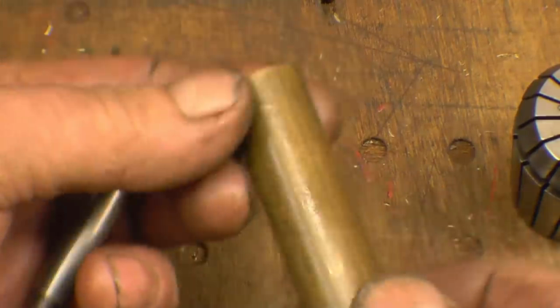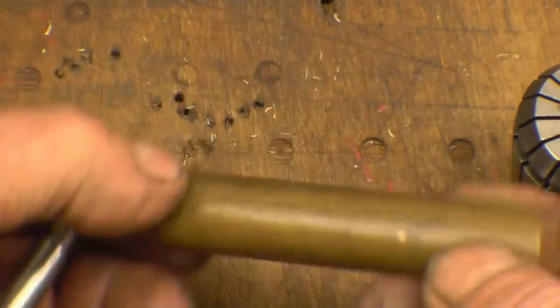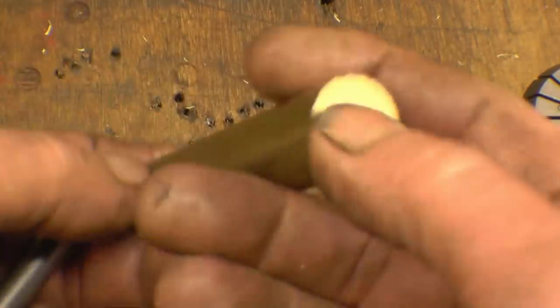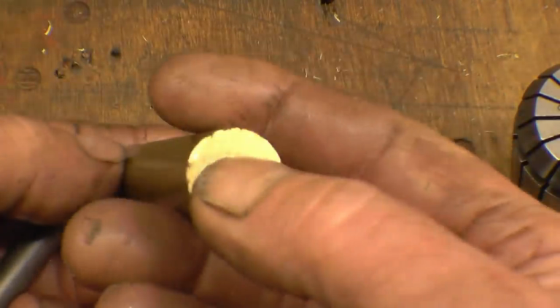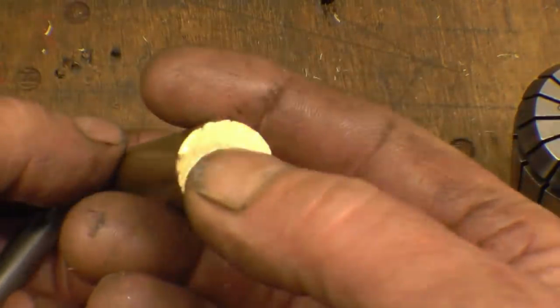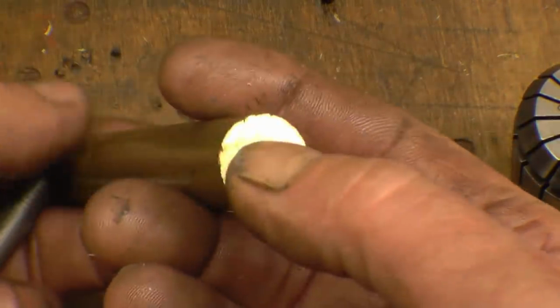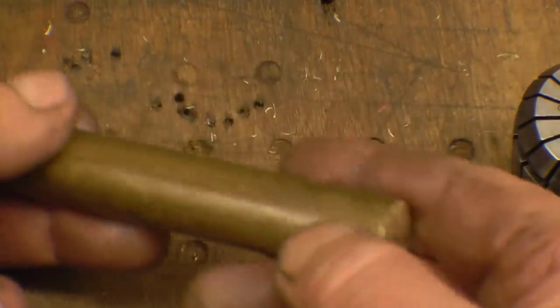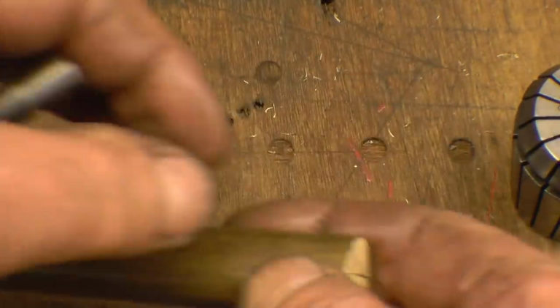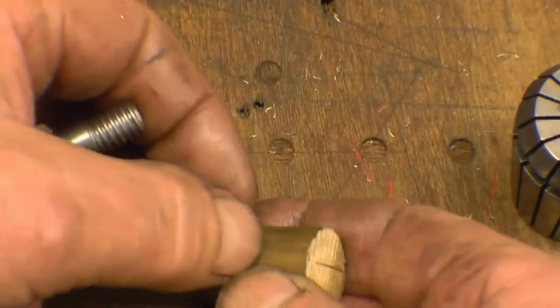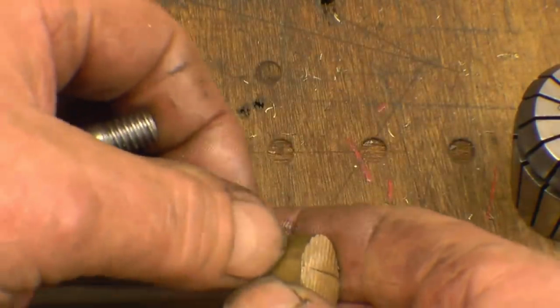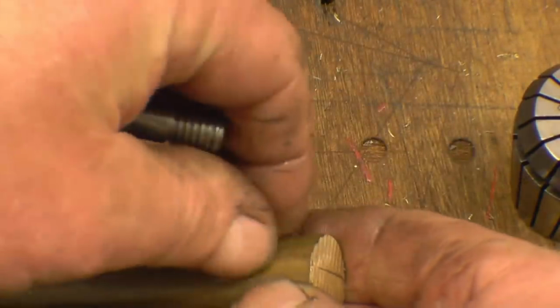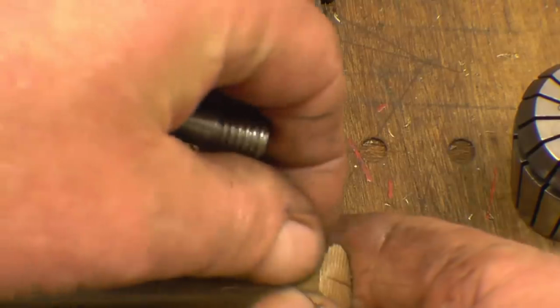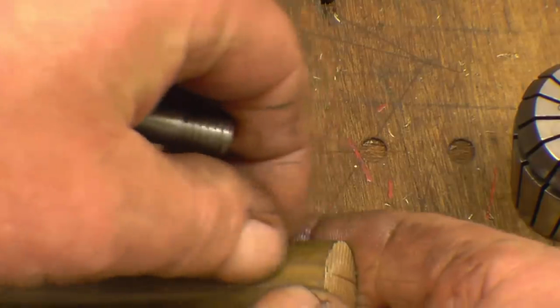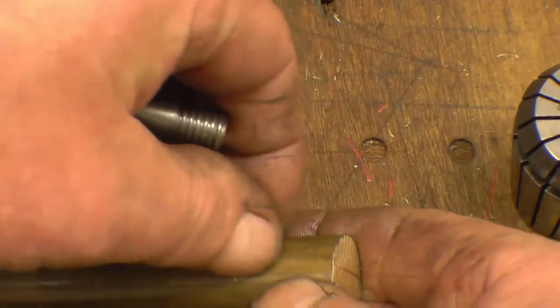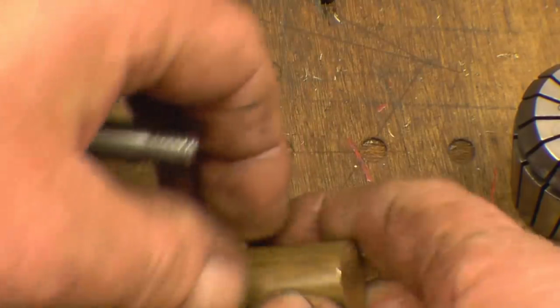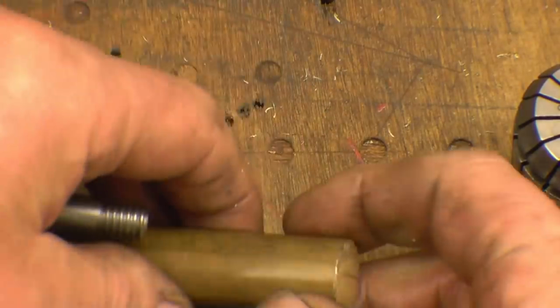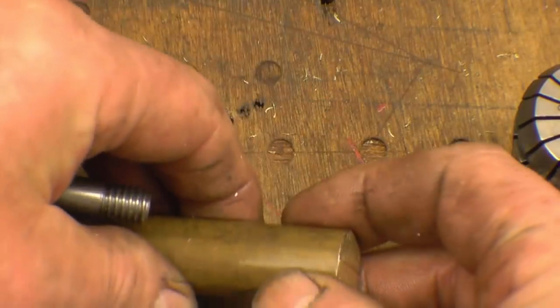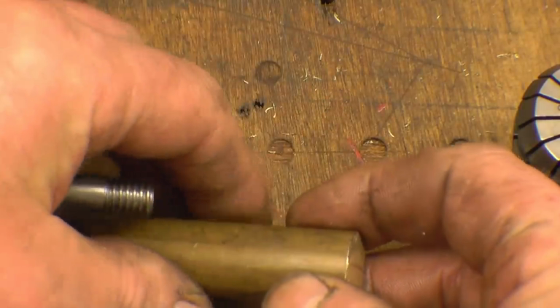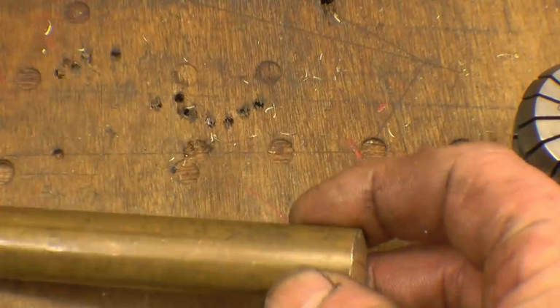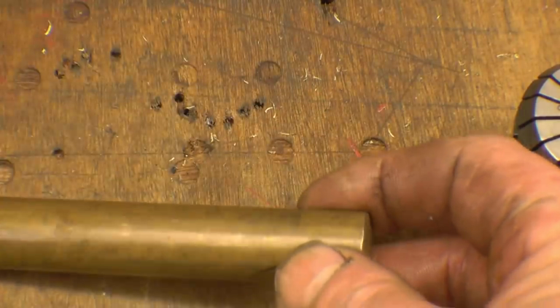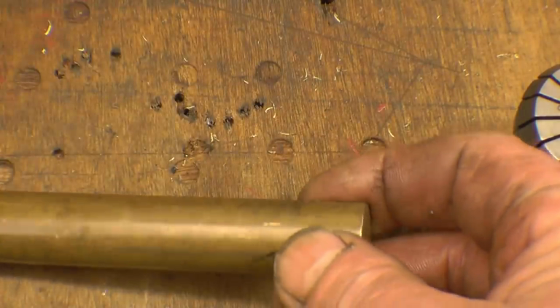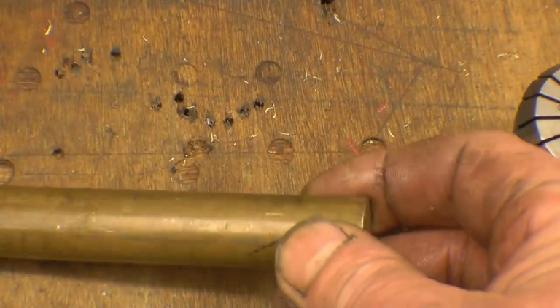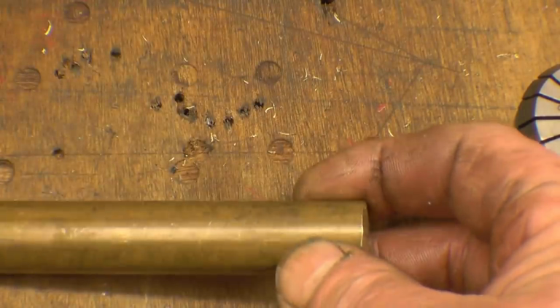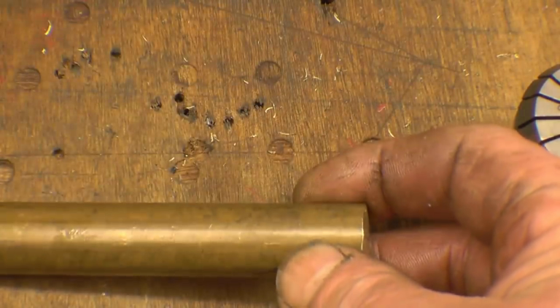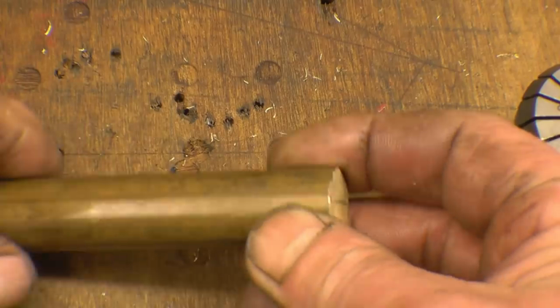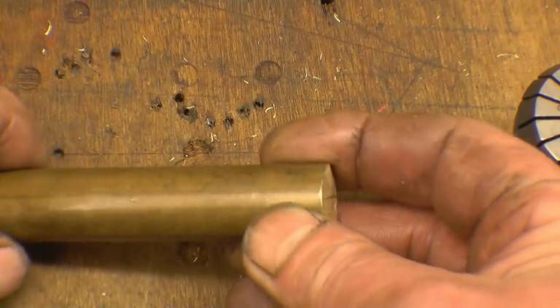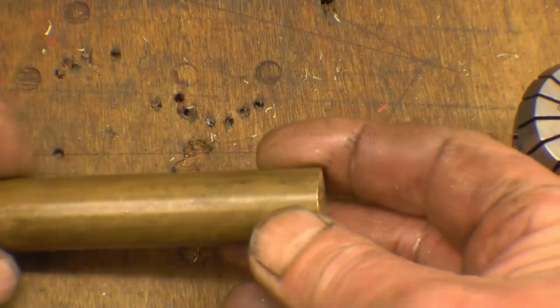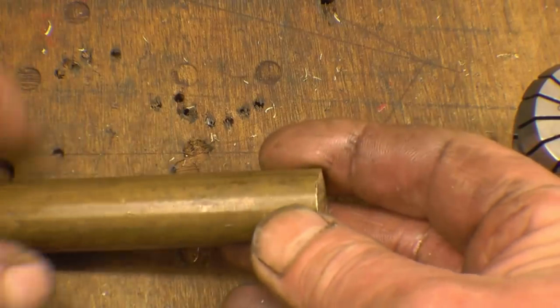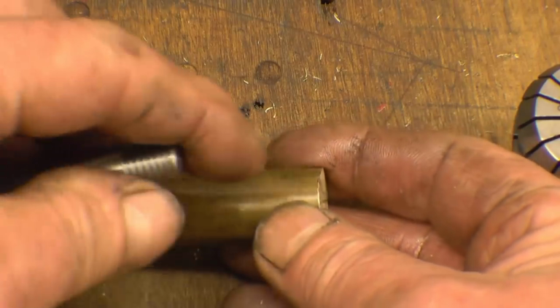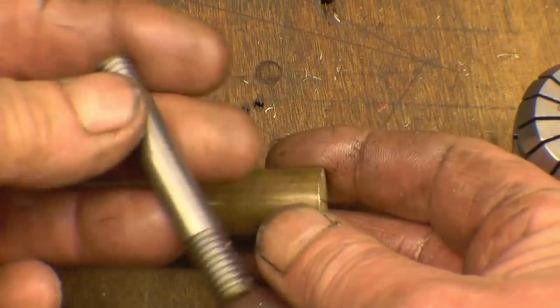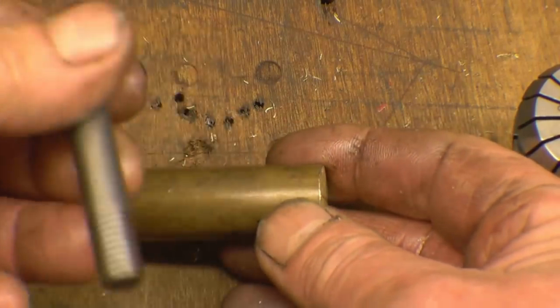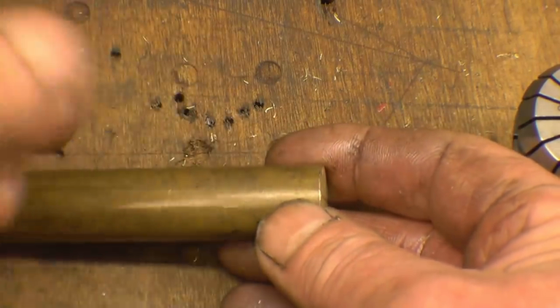First thing is to drill this, tap it 3/8 Whitworth, and then split it — just use a hacksaw to put a split in it. Then we'll see if it grips when closed down in the collet chuck.